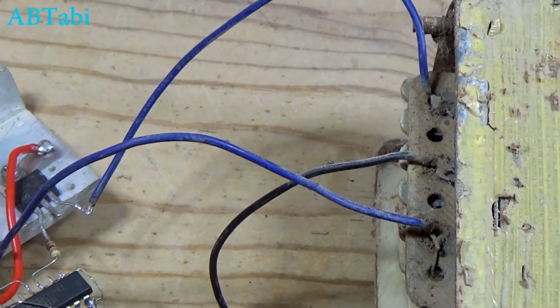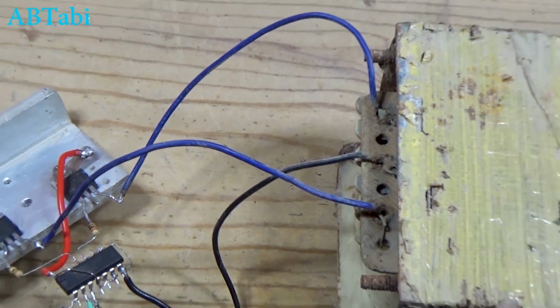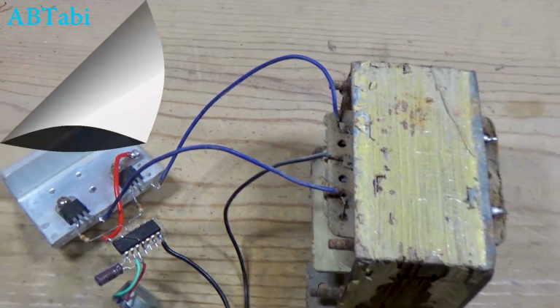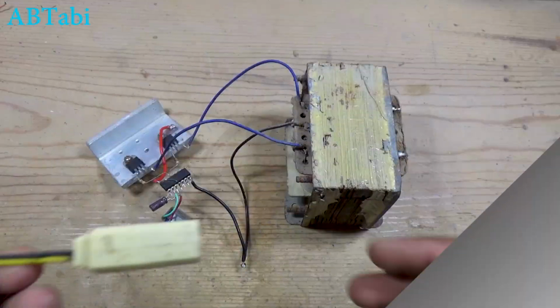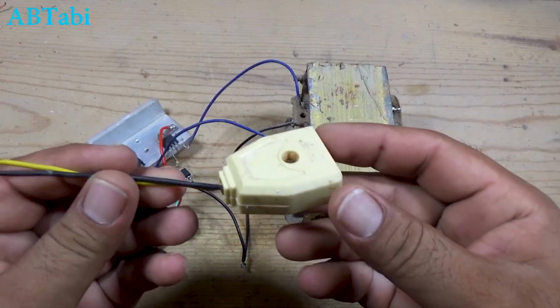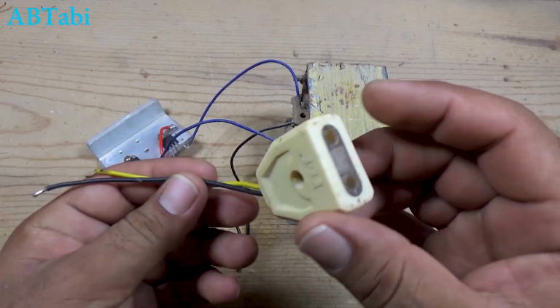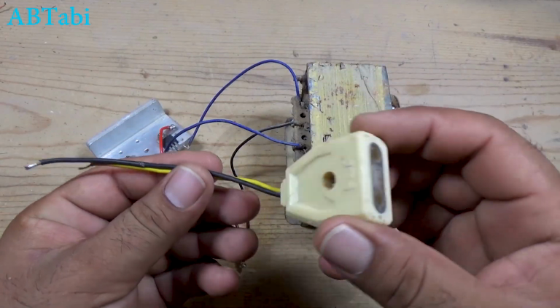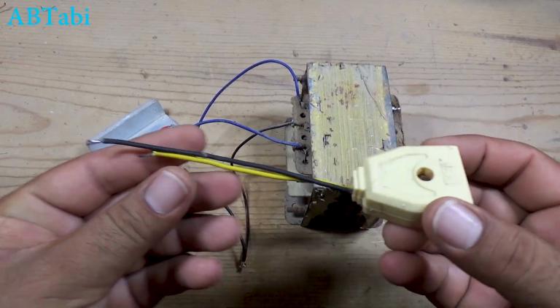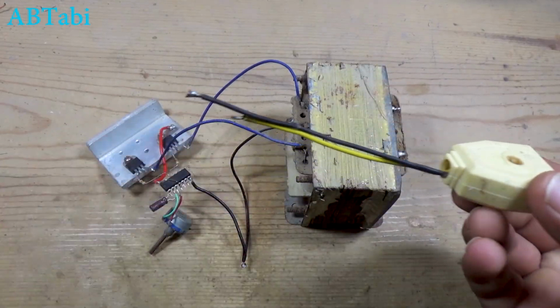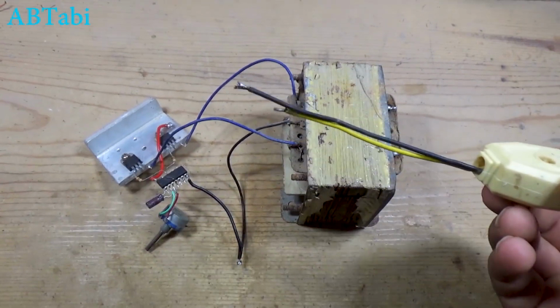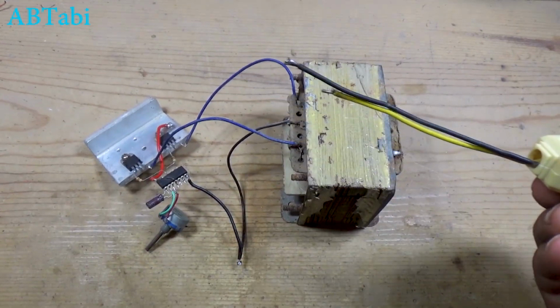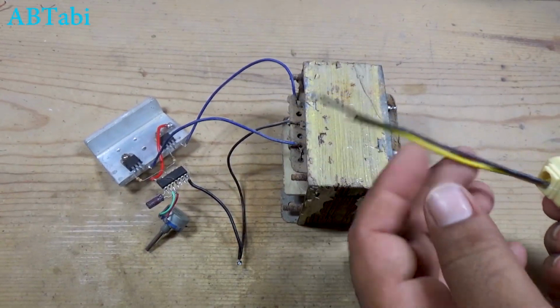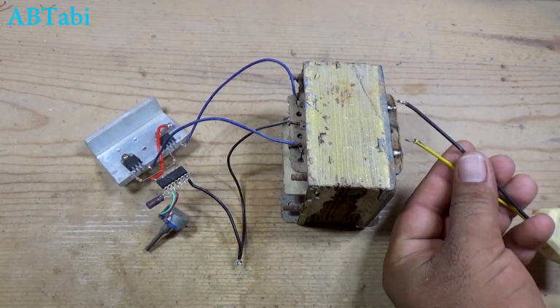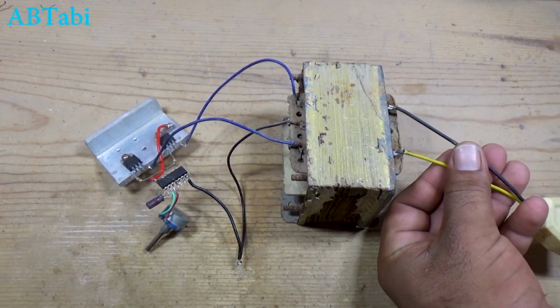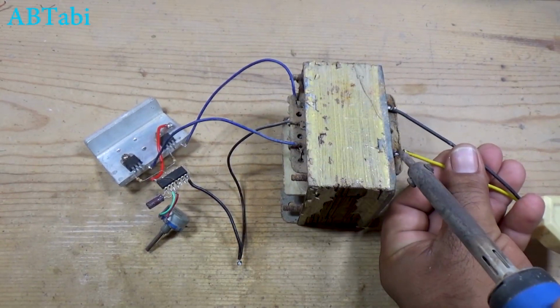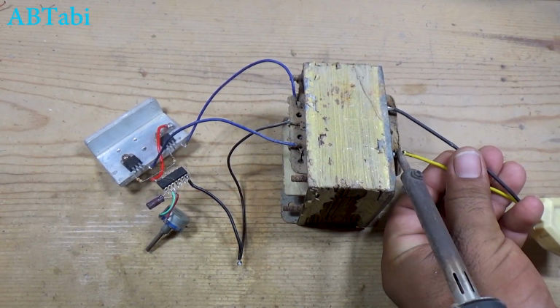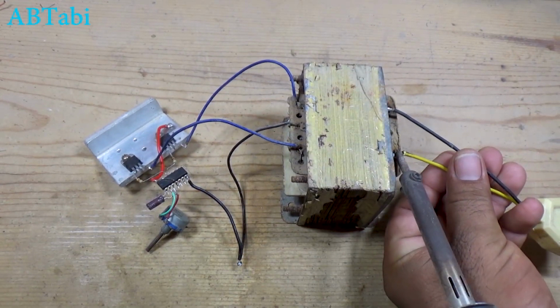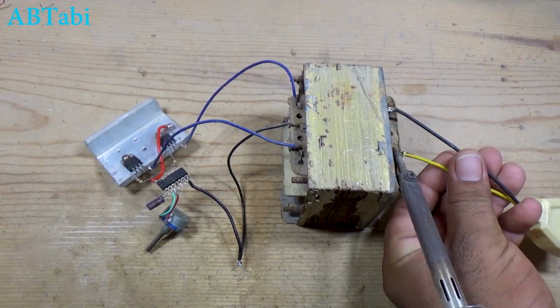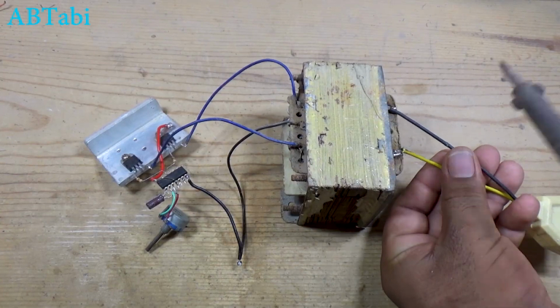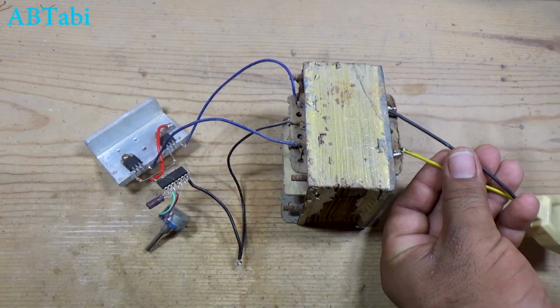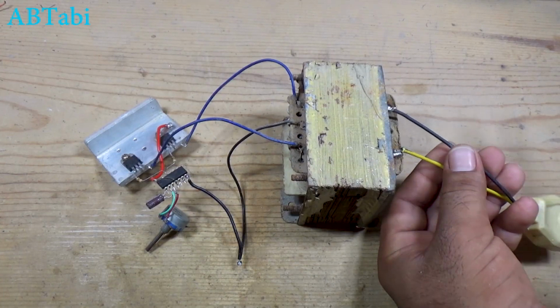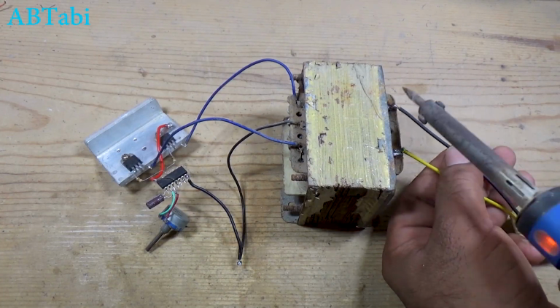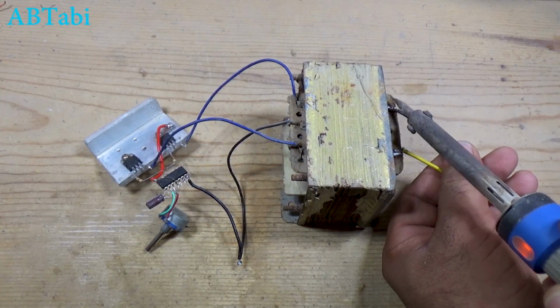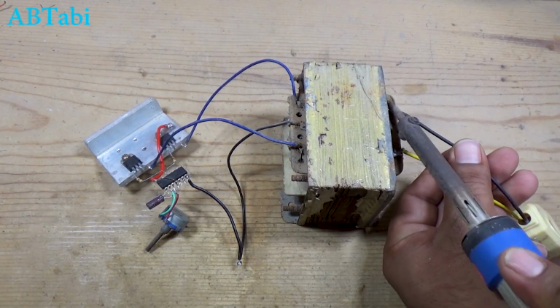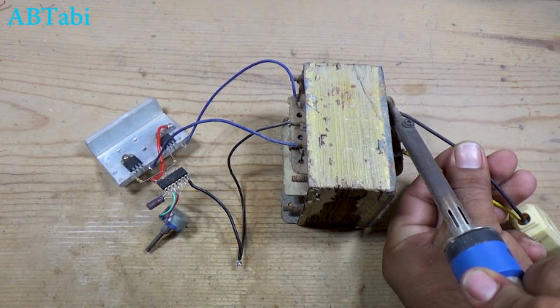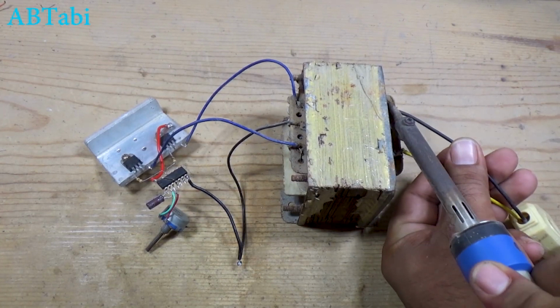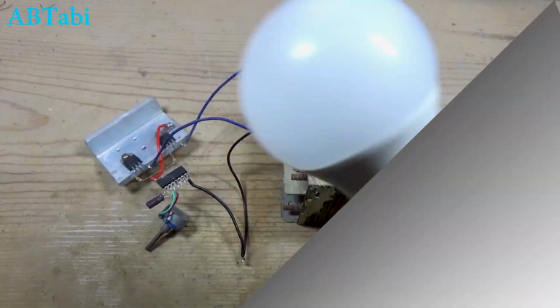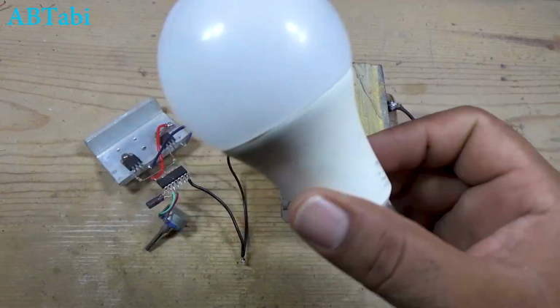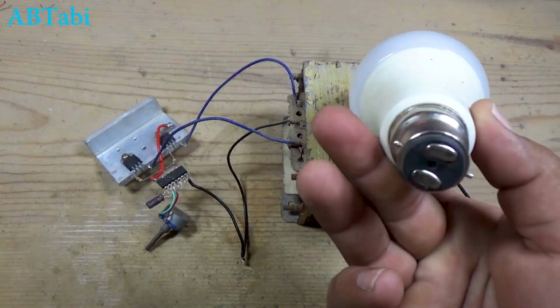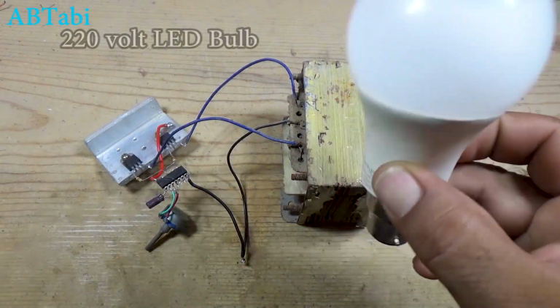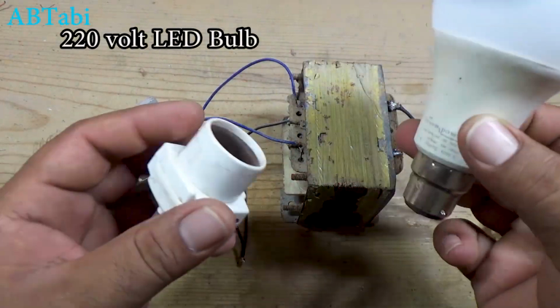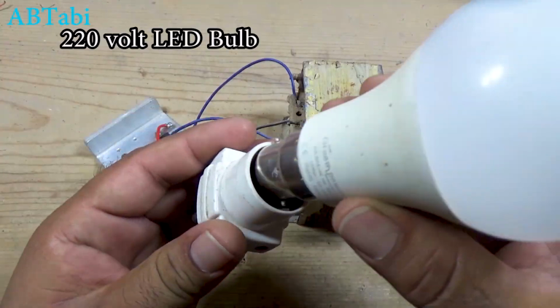The inverter works using a 12-volt battery. Be careful — this circuit produces high-voltage AC. Do not touch the output while the inverter is running. Always test carefully and use proper insulation.